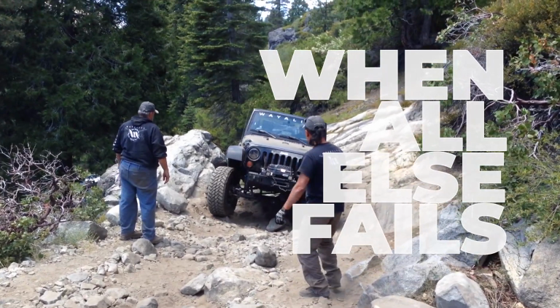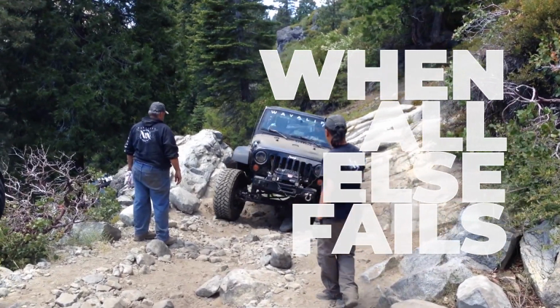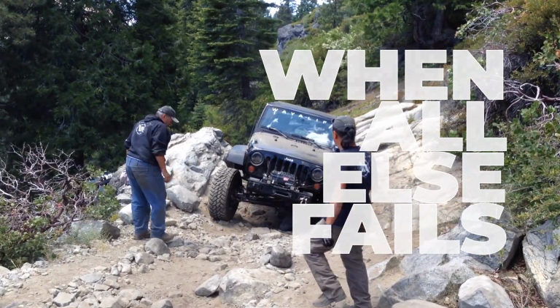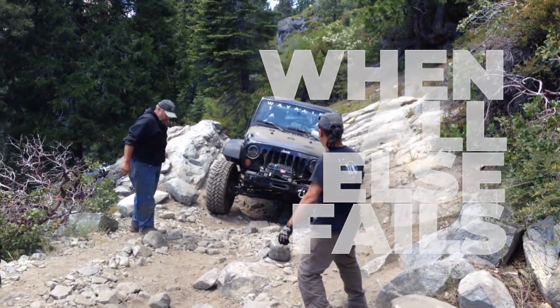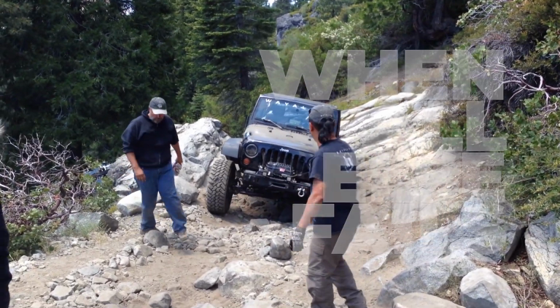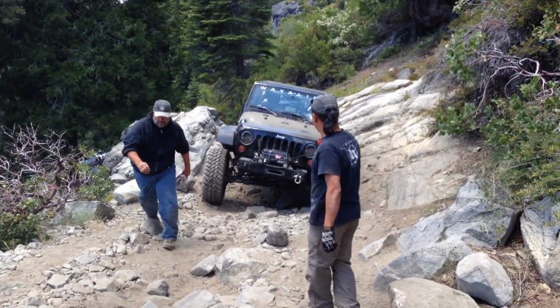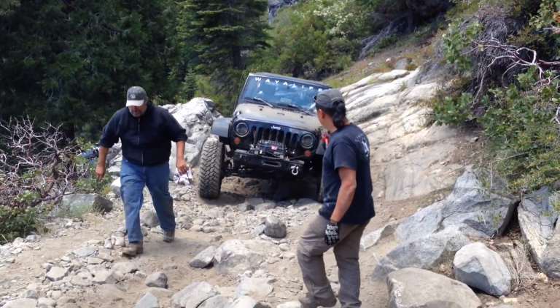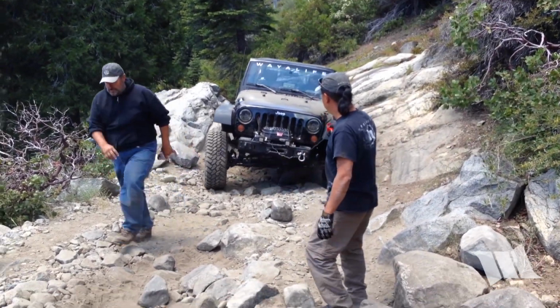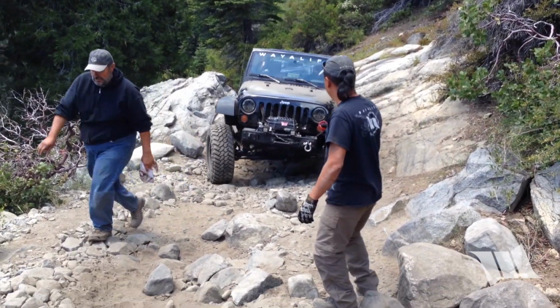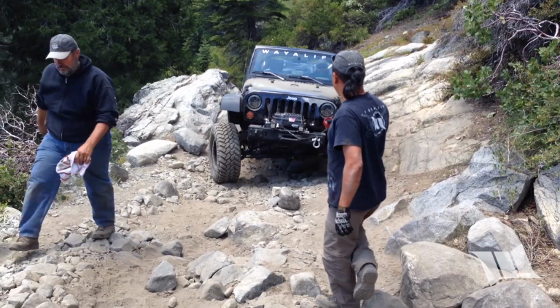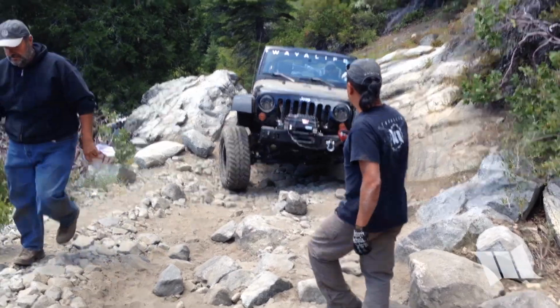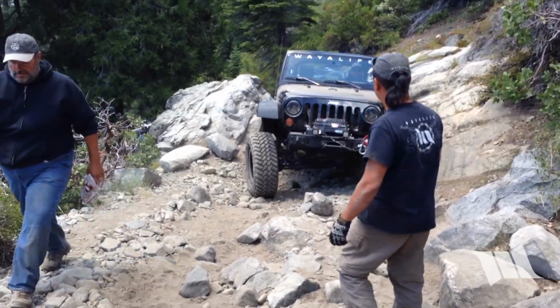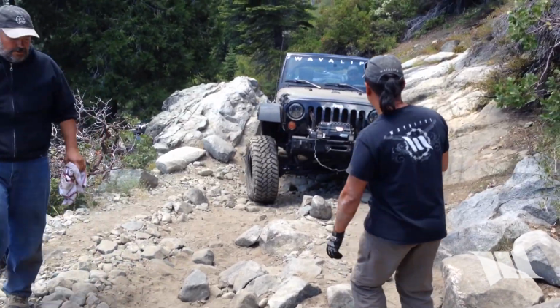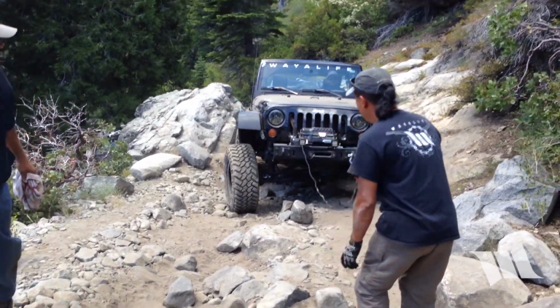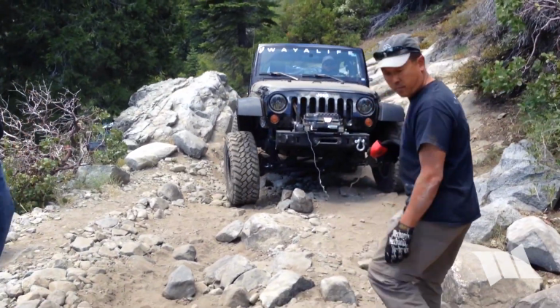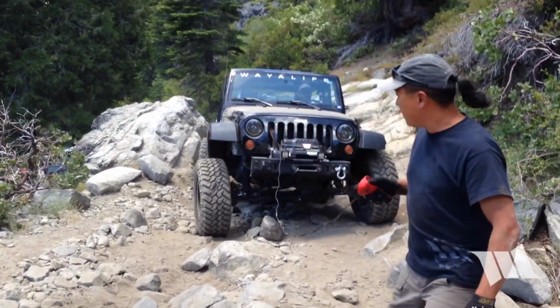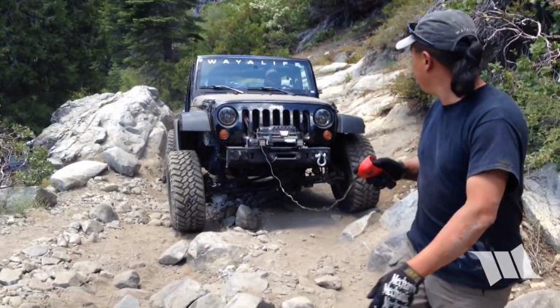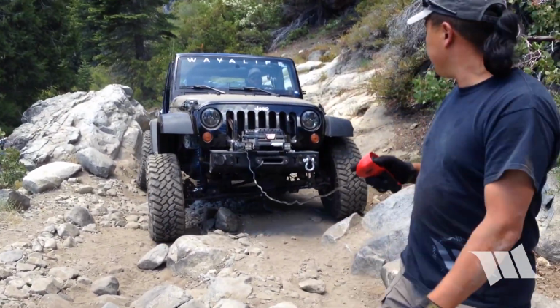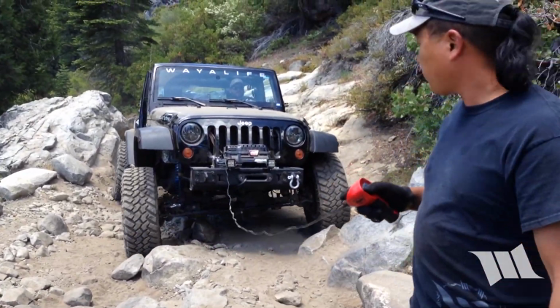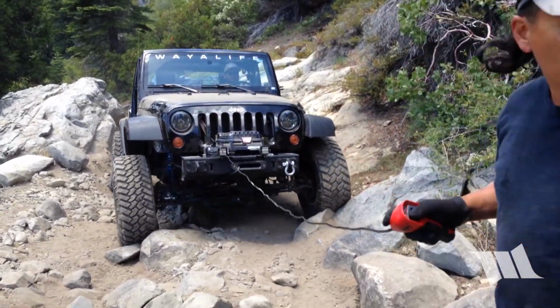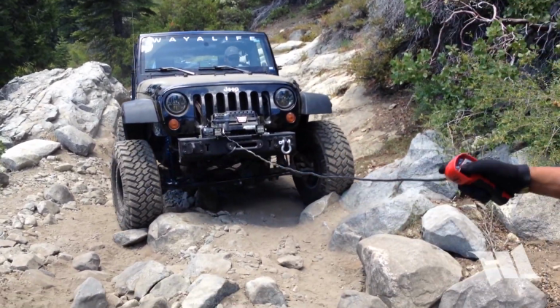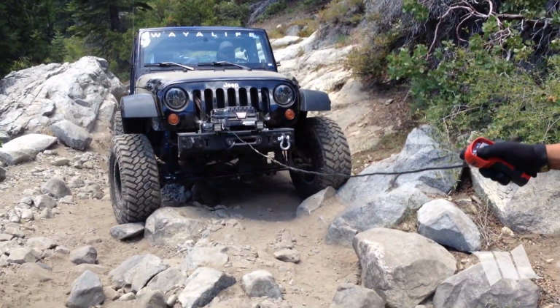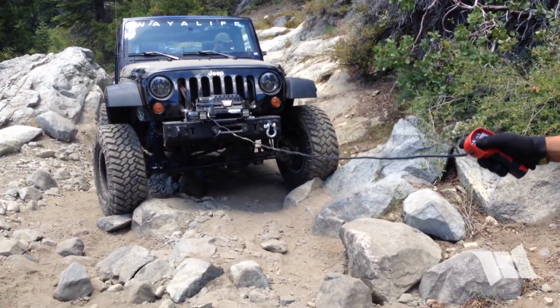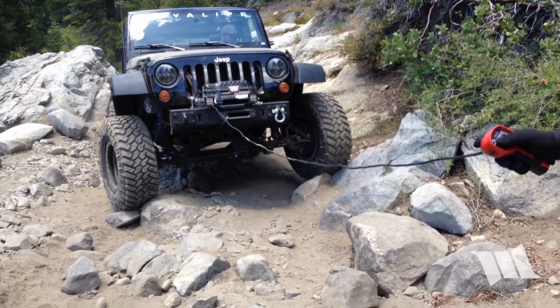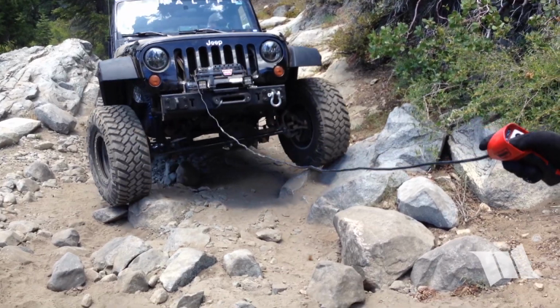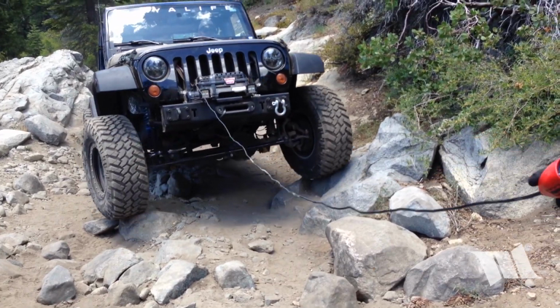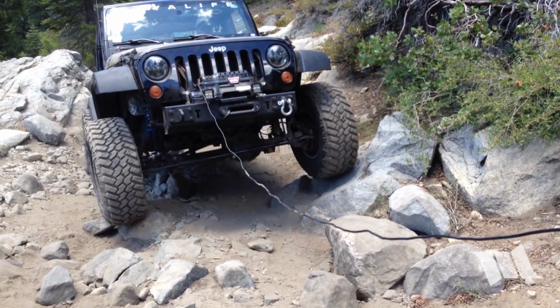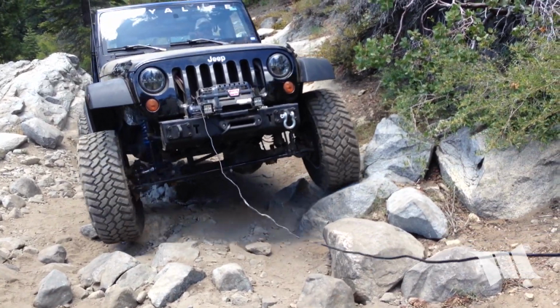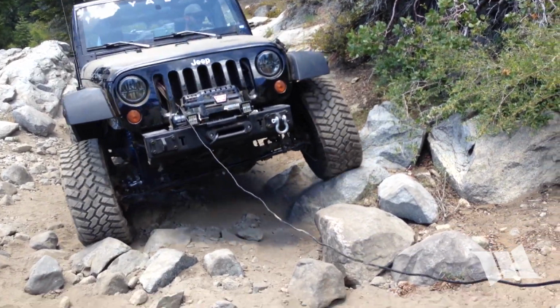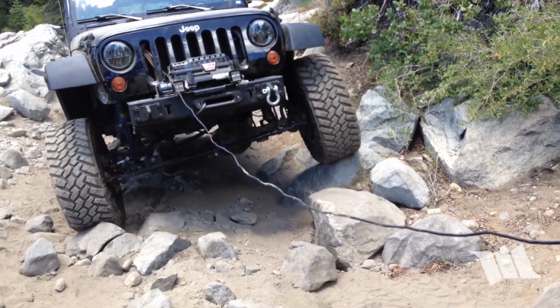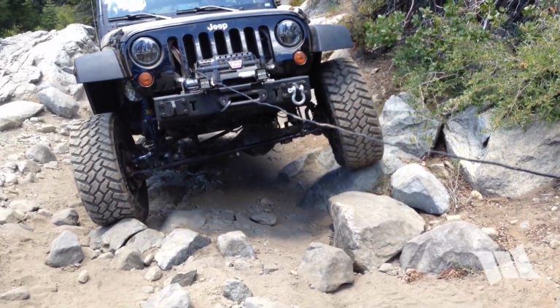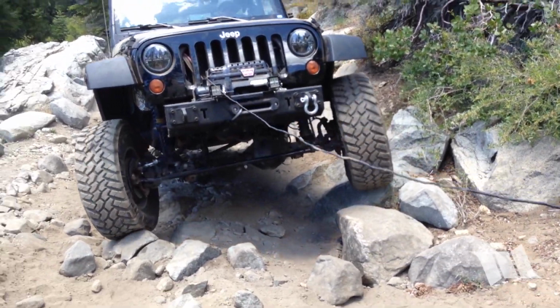Of all the breaks that you can suffer out on the trail, few are worse than one to the sector shaft. But if you're lucky enough to be equipped with a winch, there is a way to keep you moving forward and steering along as well.